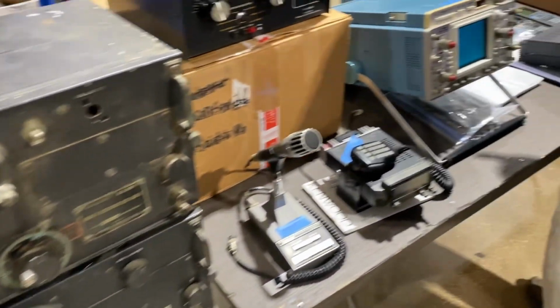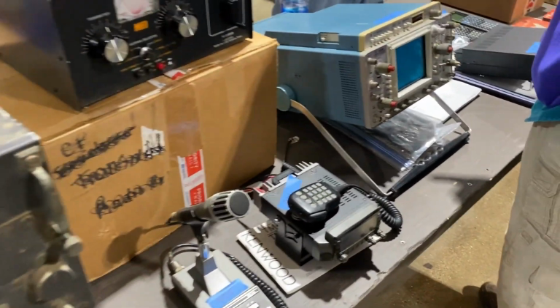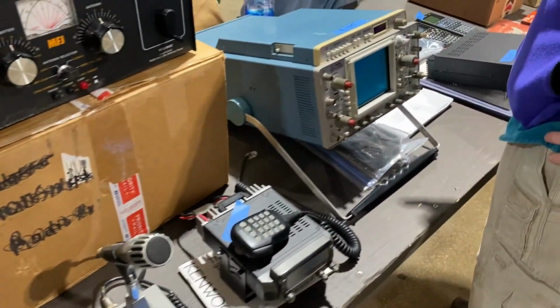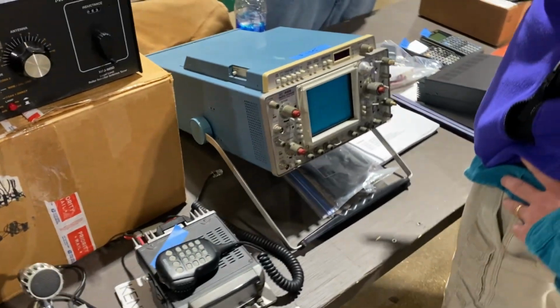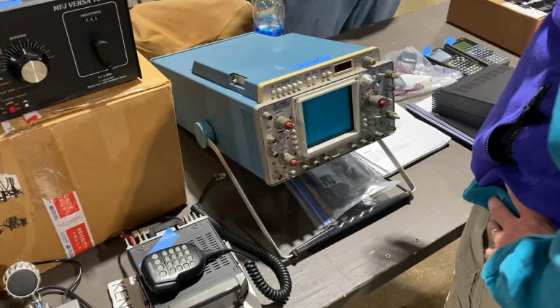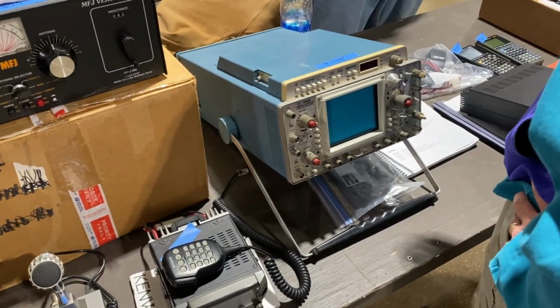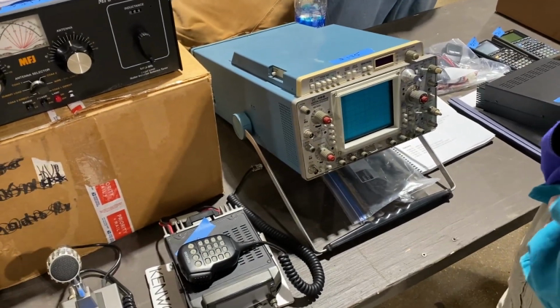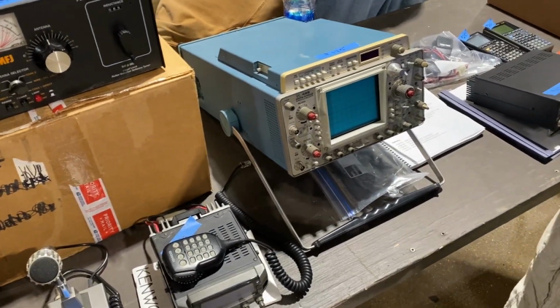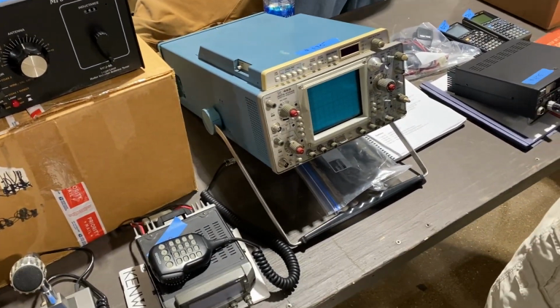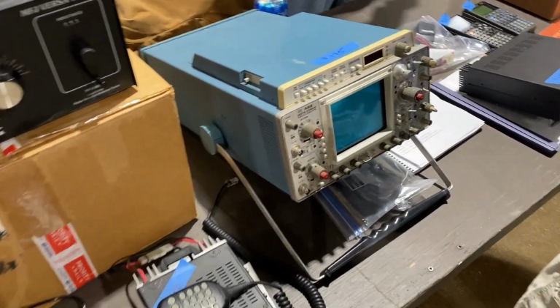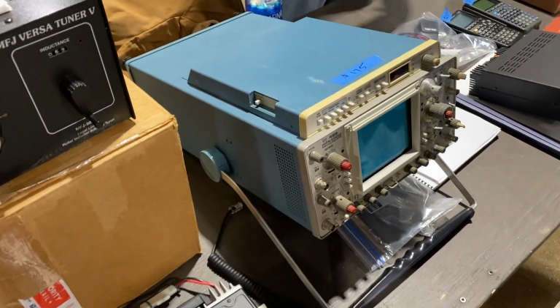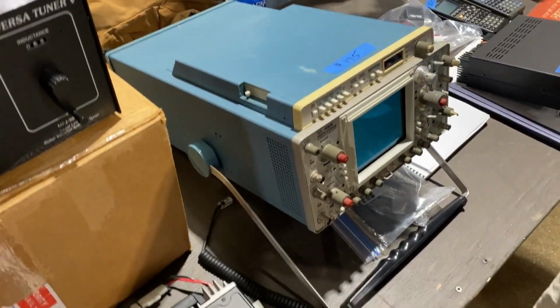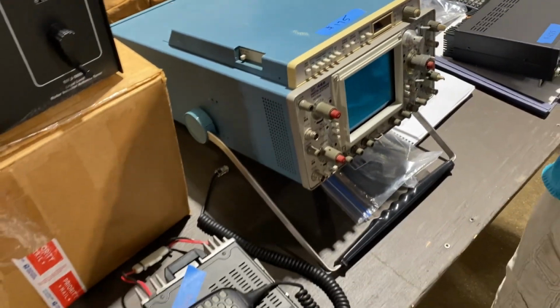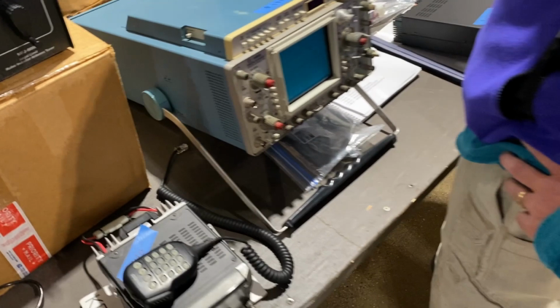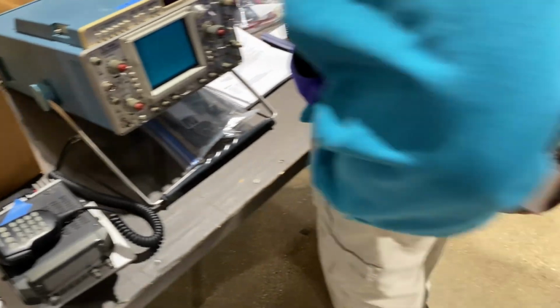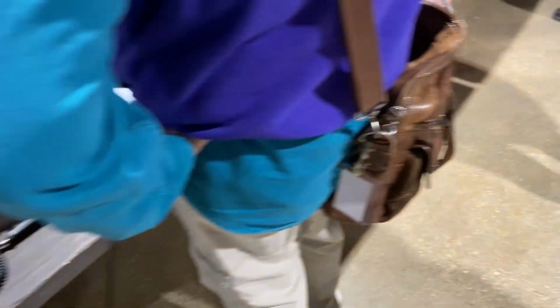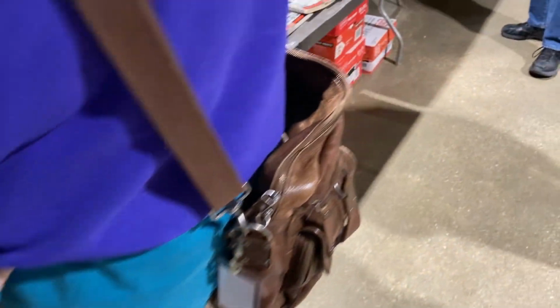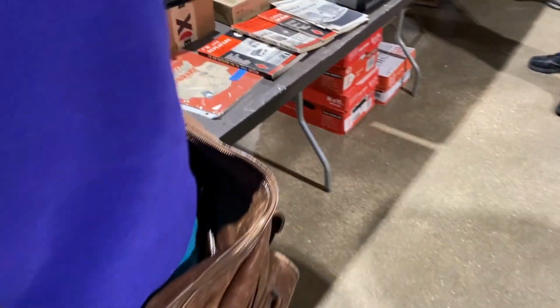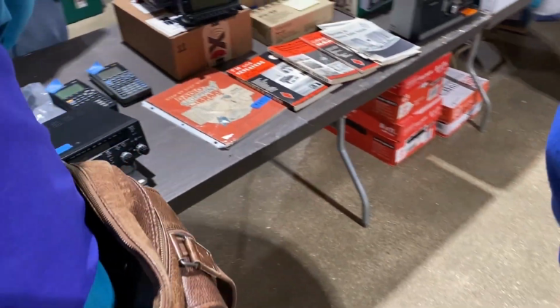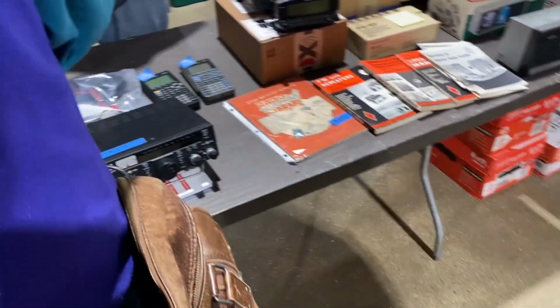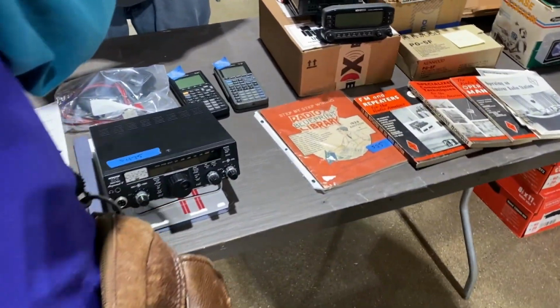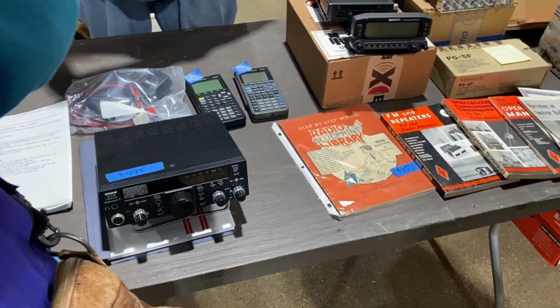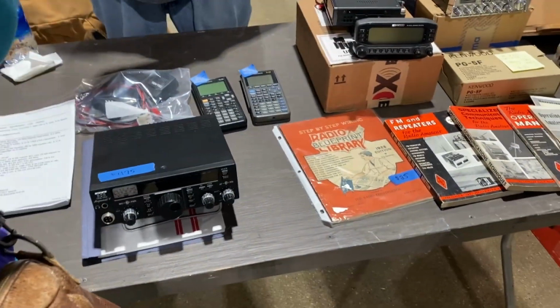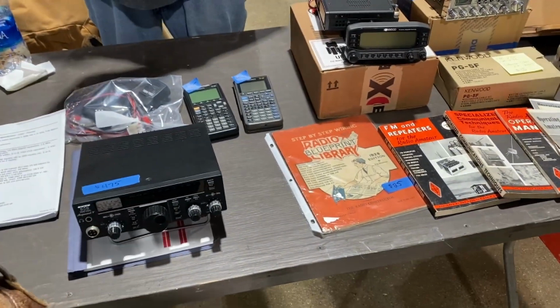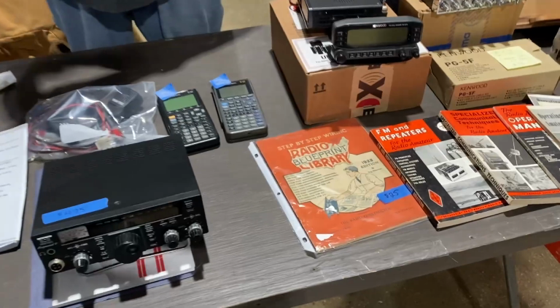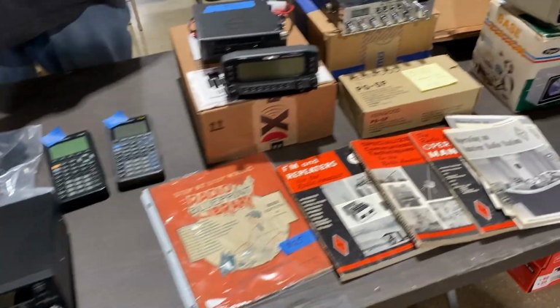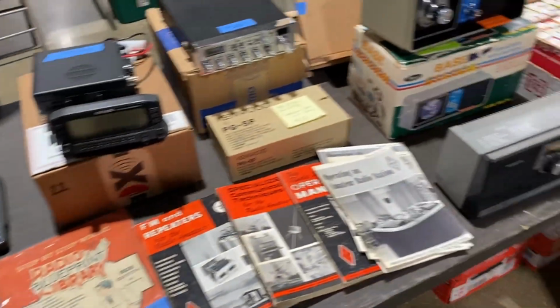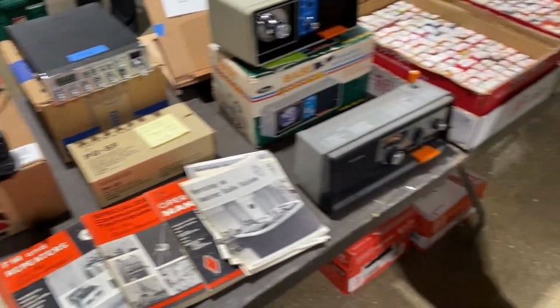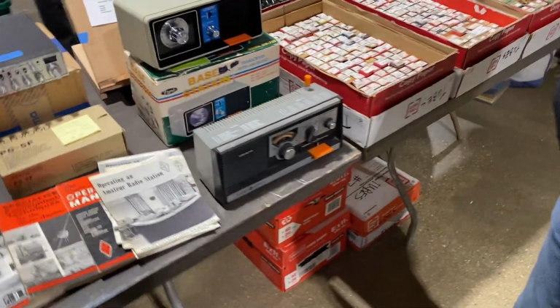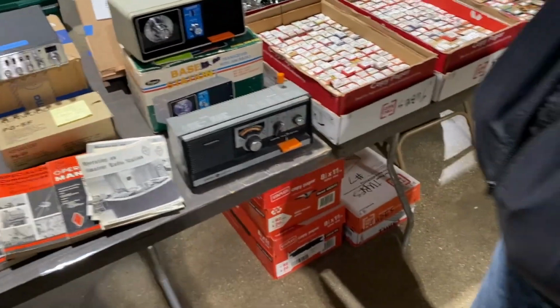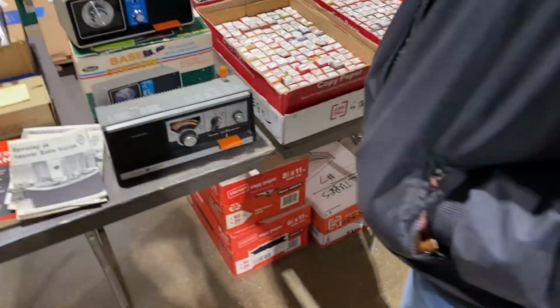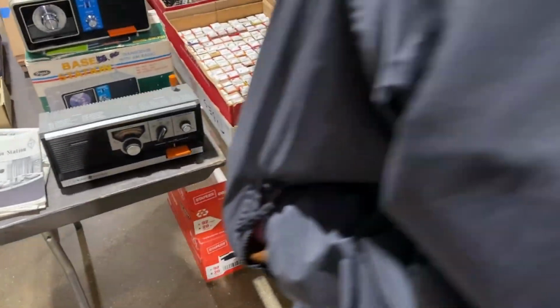This guy had a scope I wanted to show you guys — I think he had $175 on it. So you can pick up an analog scope, and that one looked really clean. You could probably offer him a little bit less and he might have taken it. I think he actually sold that.